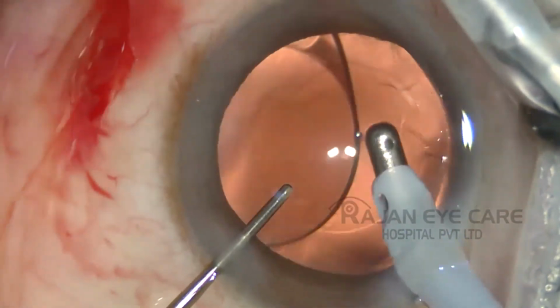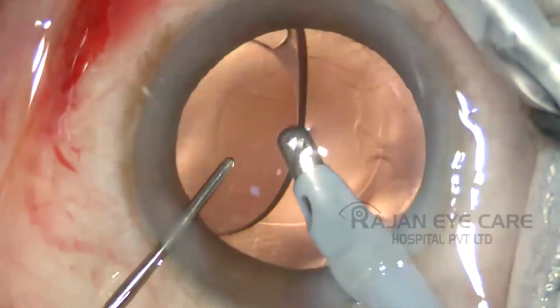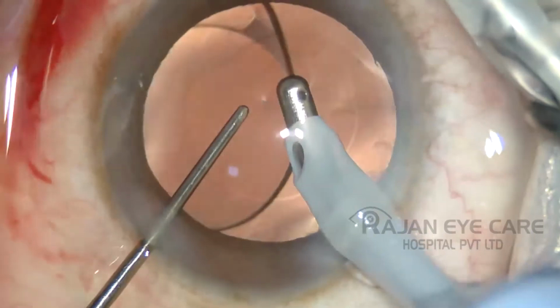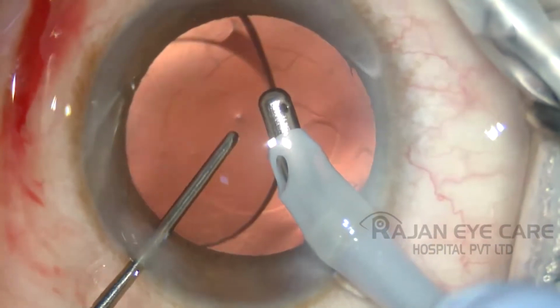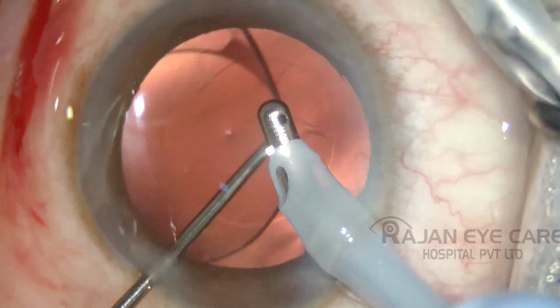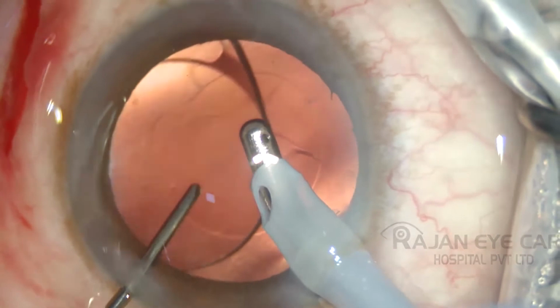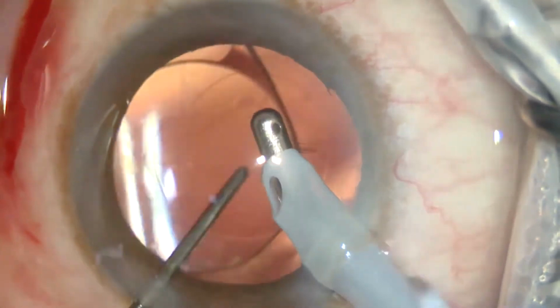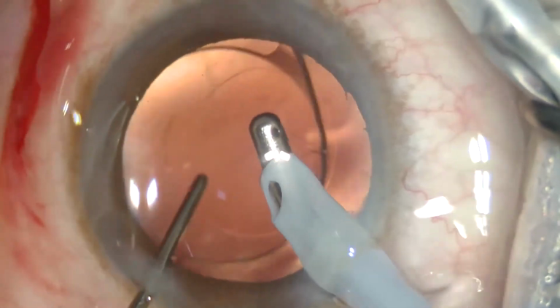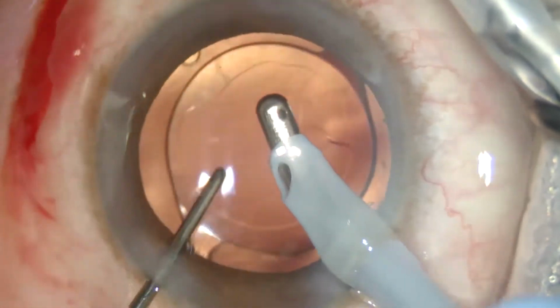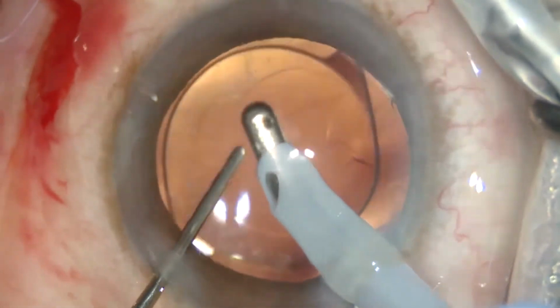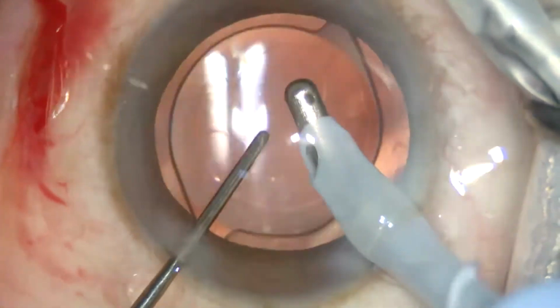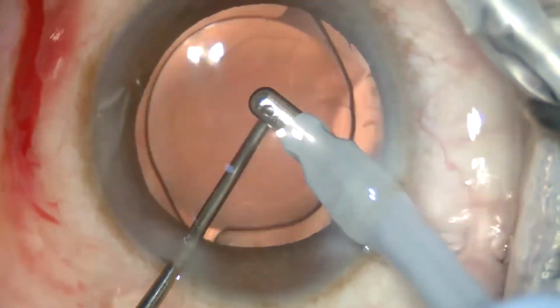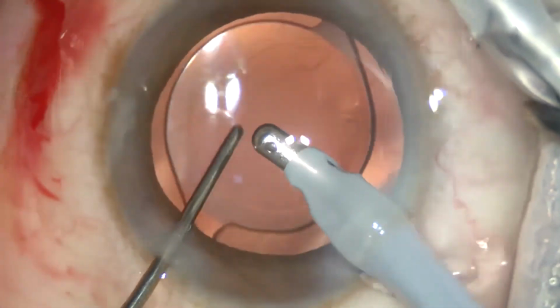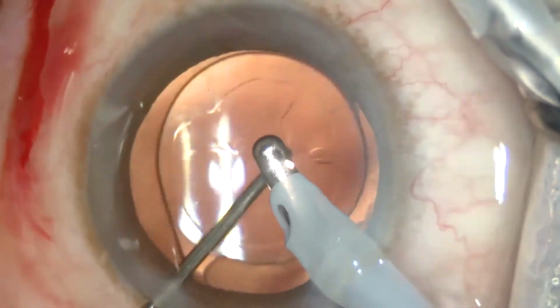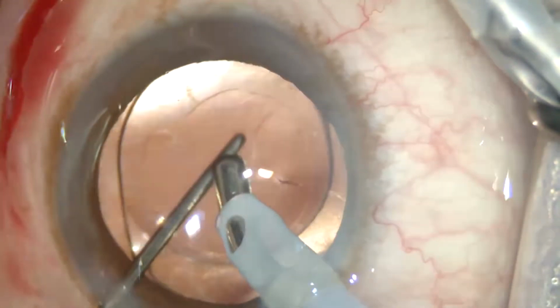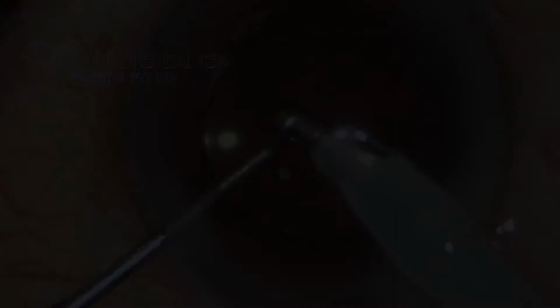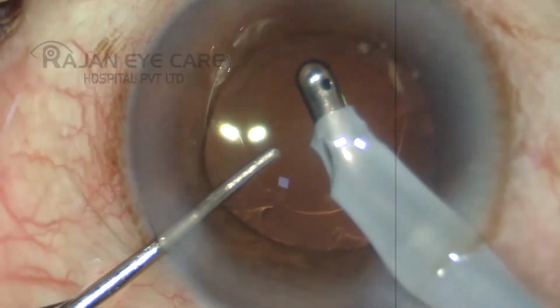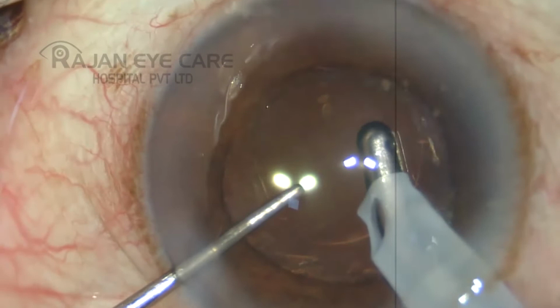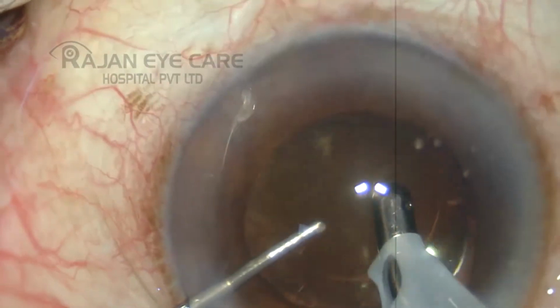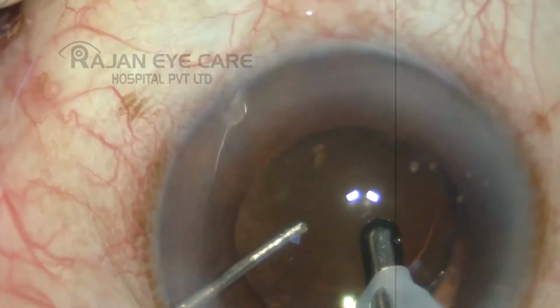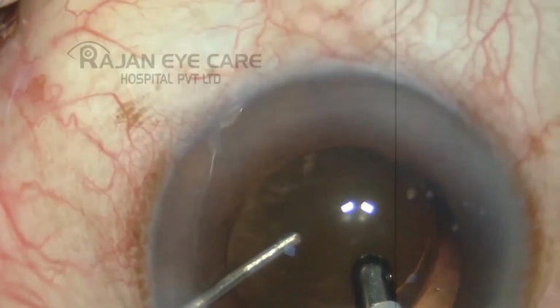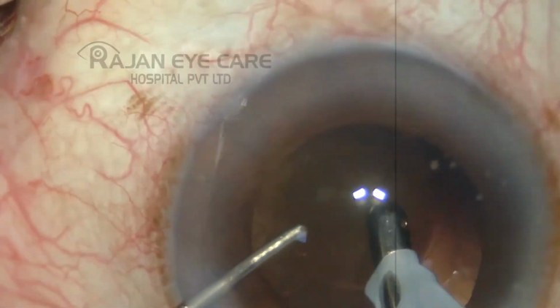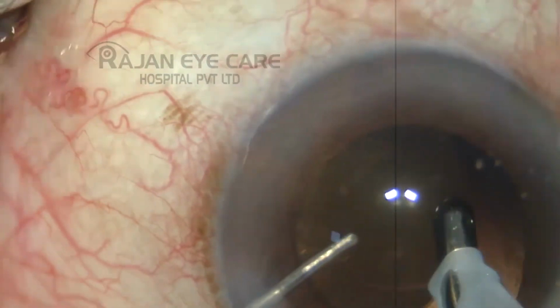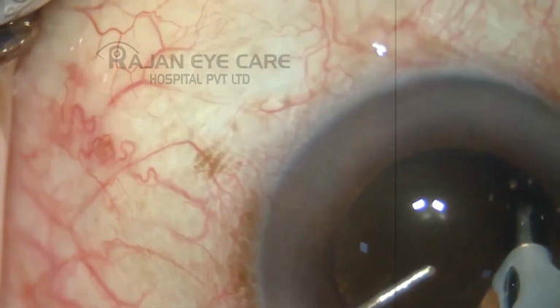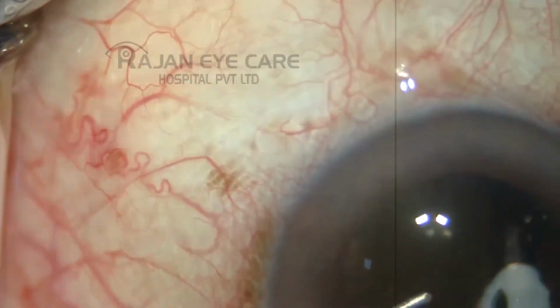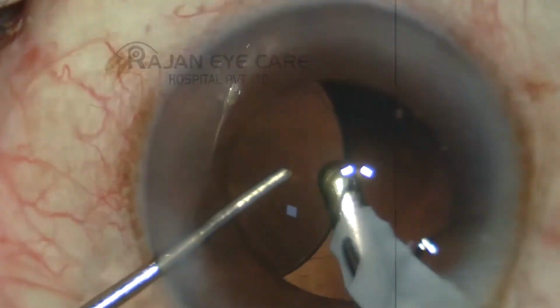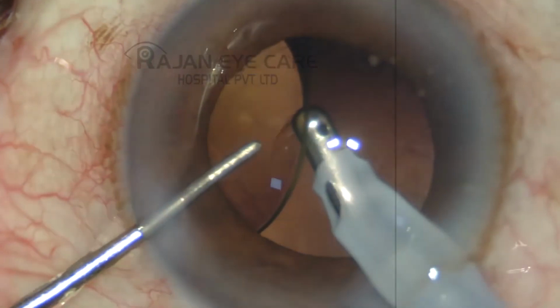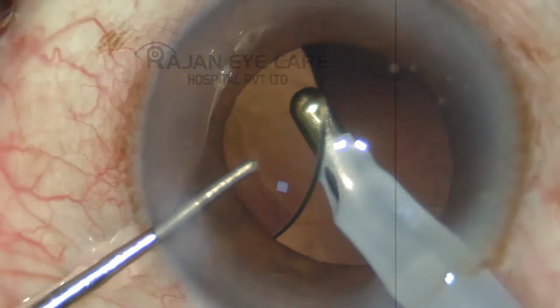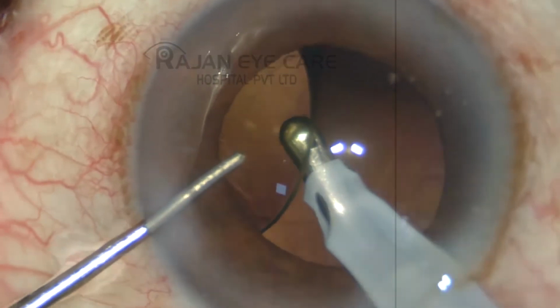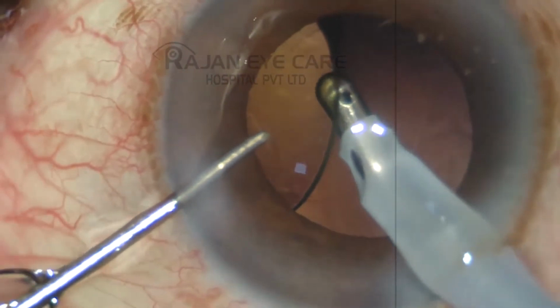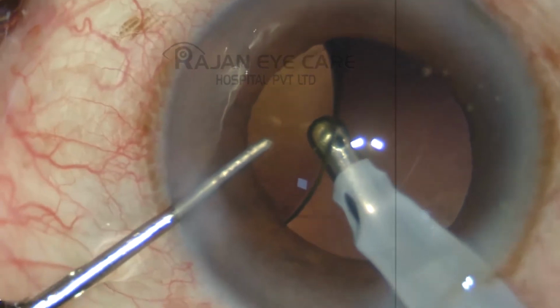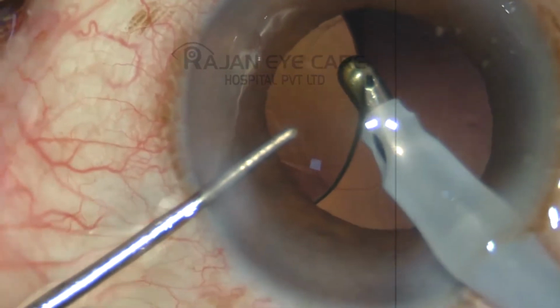Taking the IA probe under the eye oil is an easy method of washing behind the intraocular lens. The vacuum setting can be adjusted based upon the surgeon's preference. A bimanual IA can also be used in a similar way.